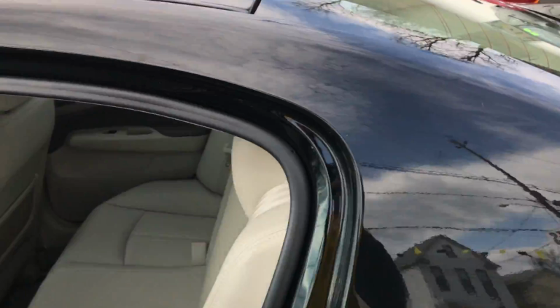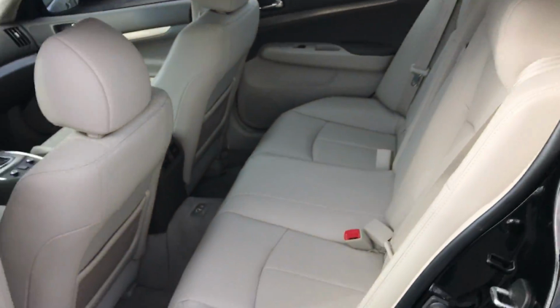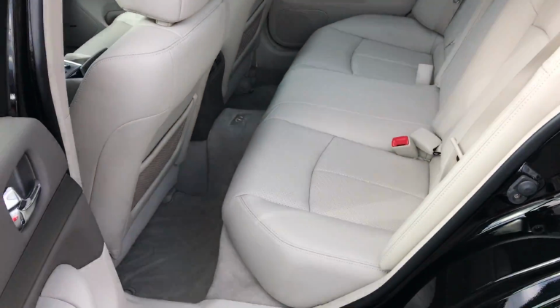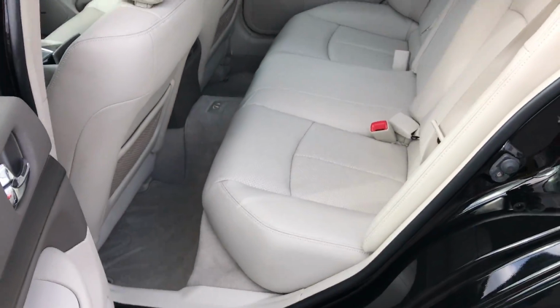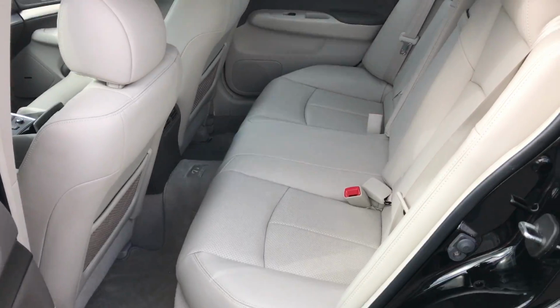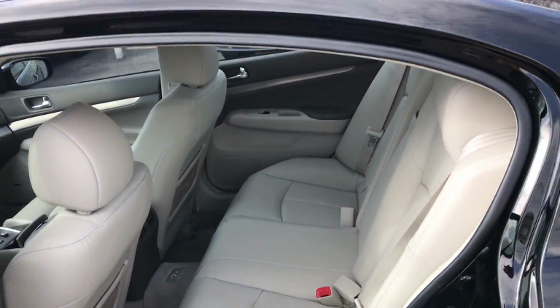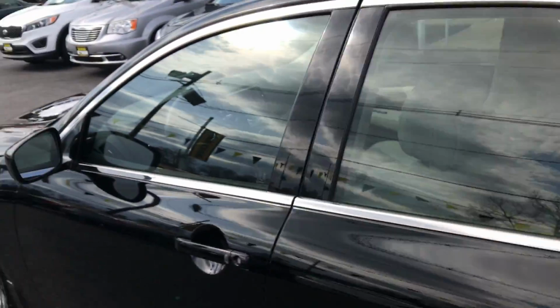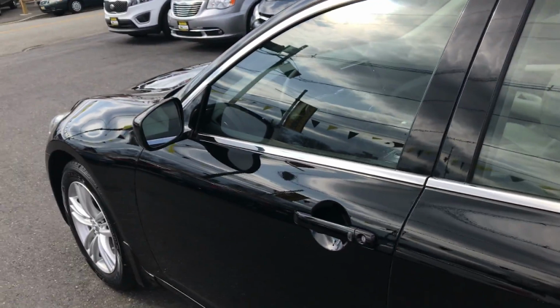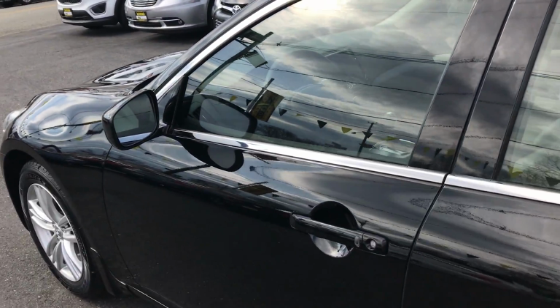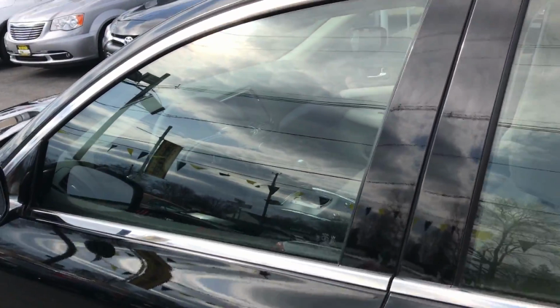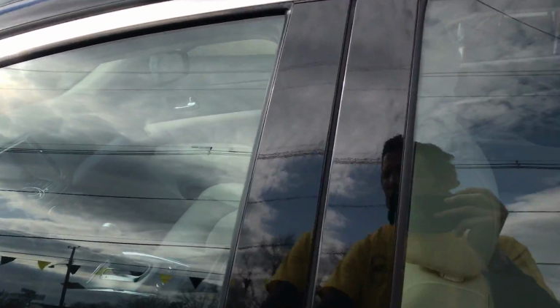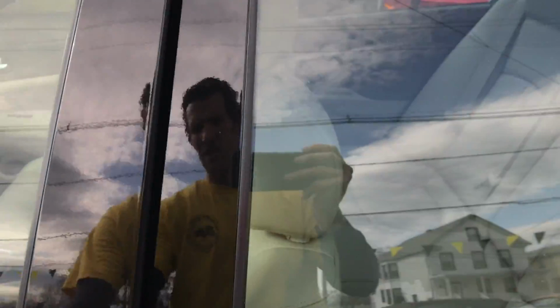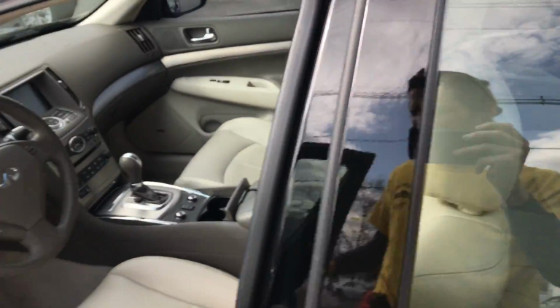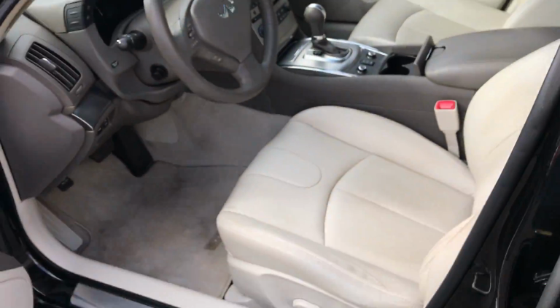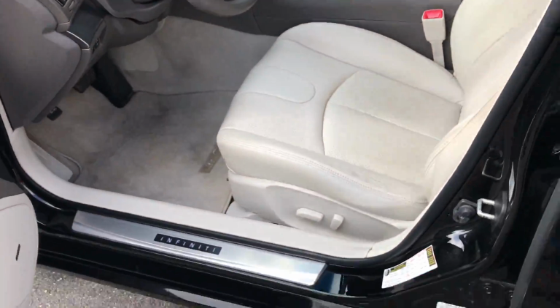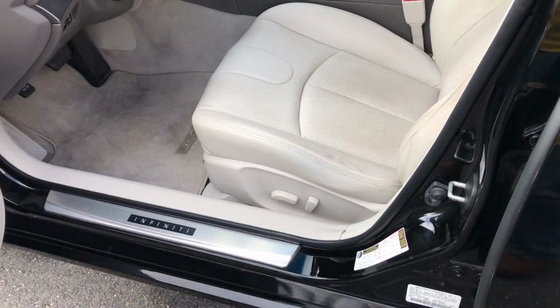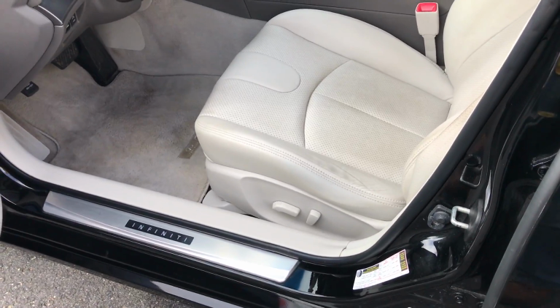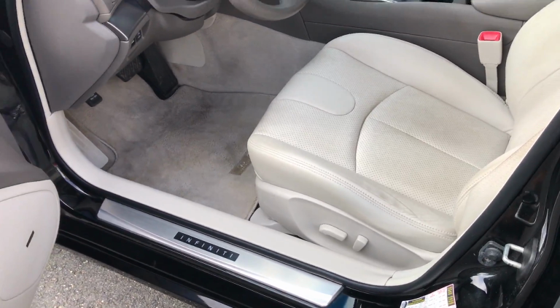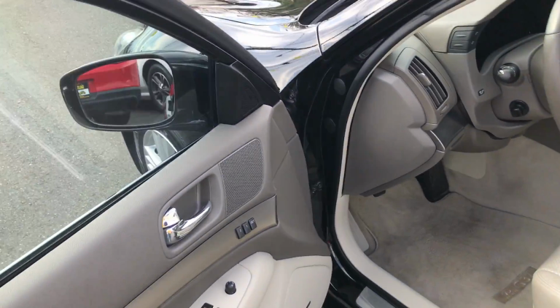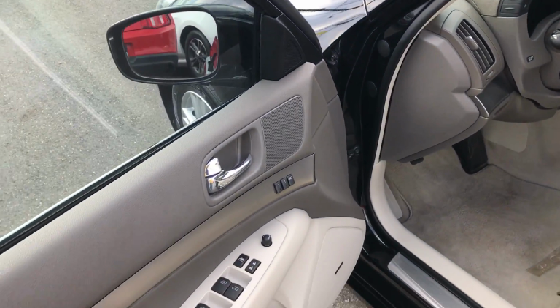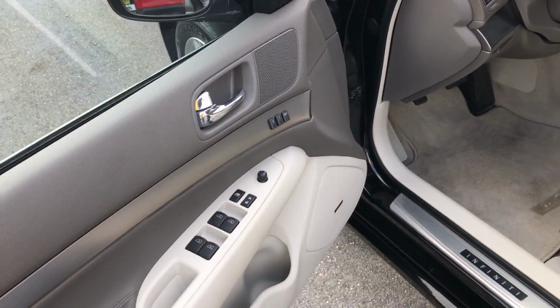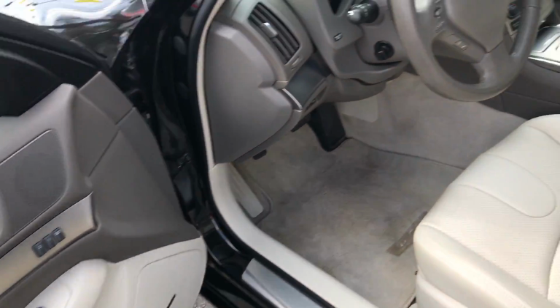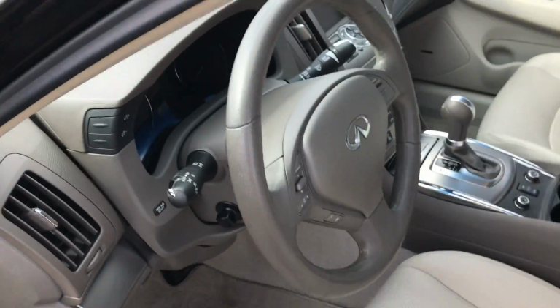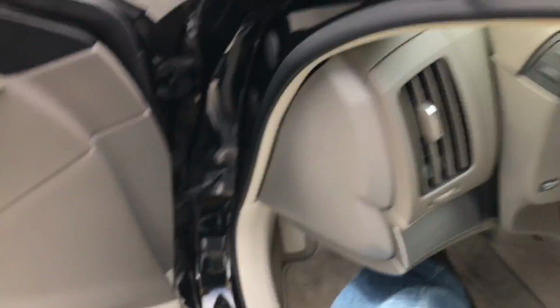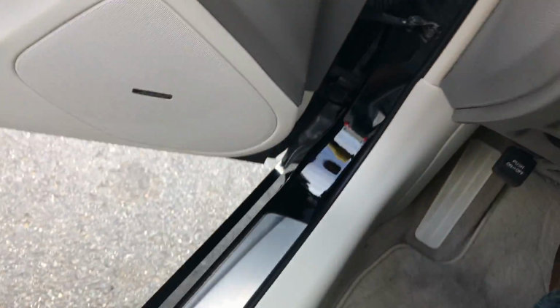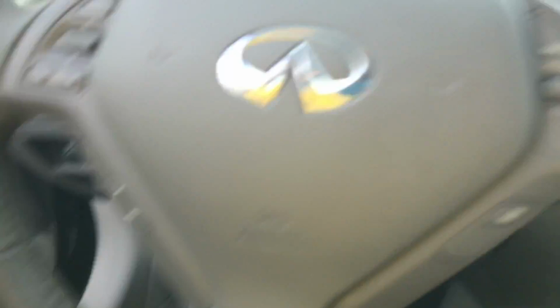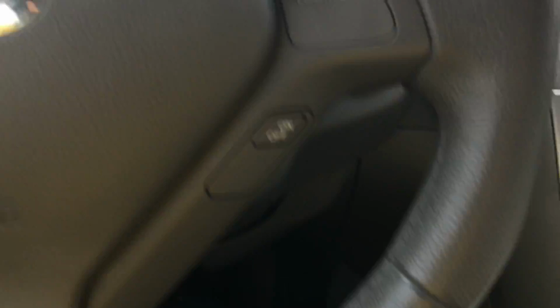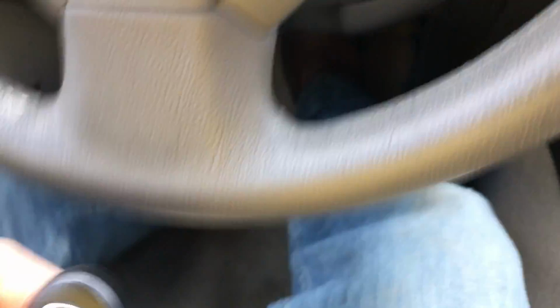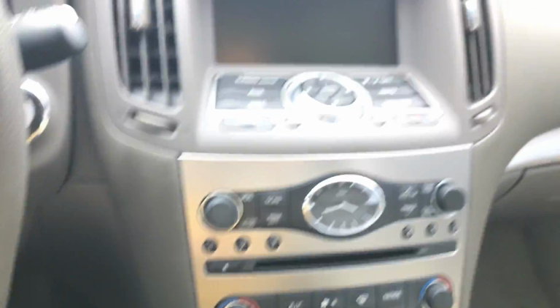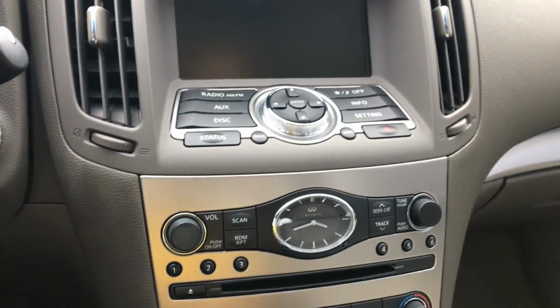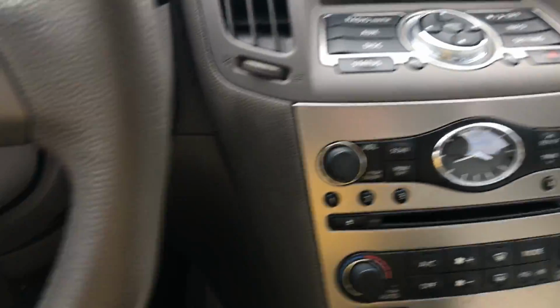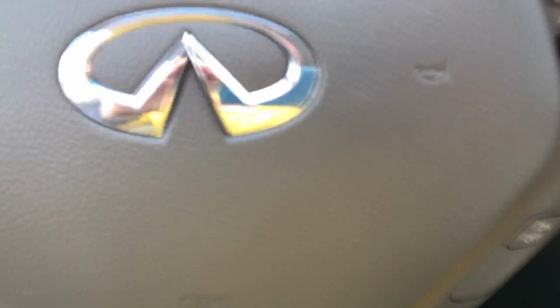Making our way around the car, as you can see this car is extremely clean inside. Power seat on this side as well, memory seats, windows and locks as you would expect, power mirrors, and you even have a power adjustable steering wheel.